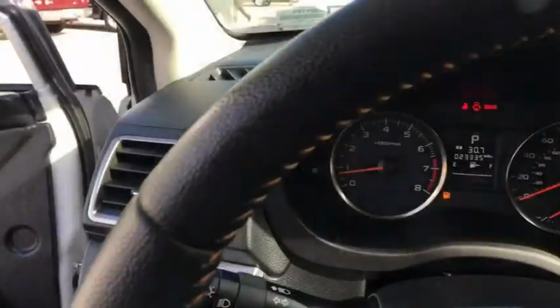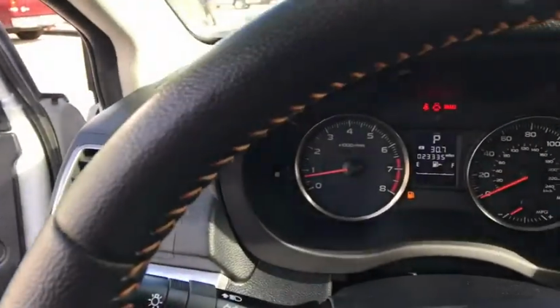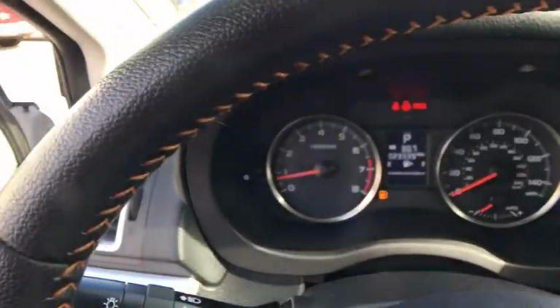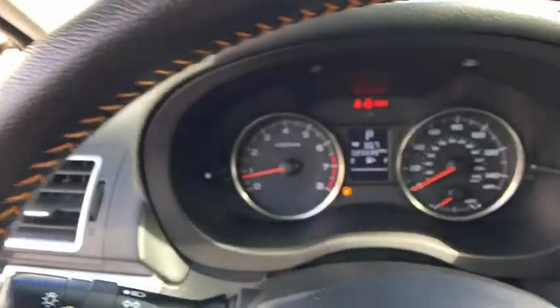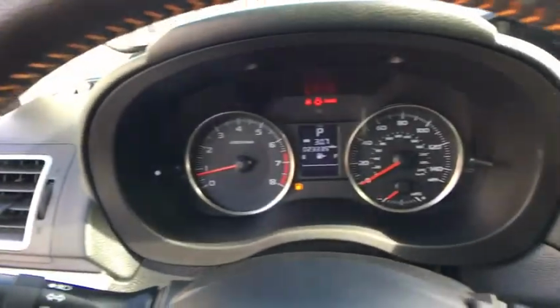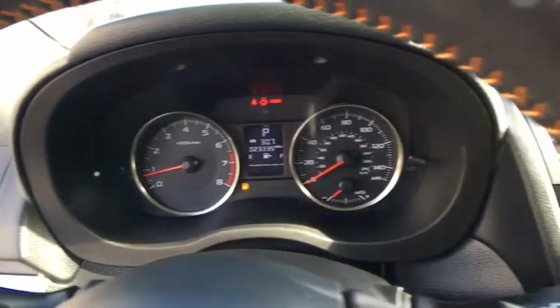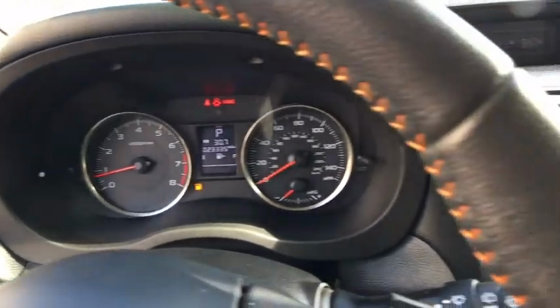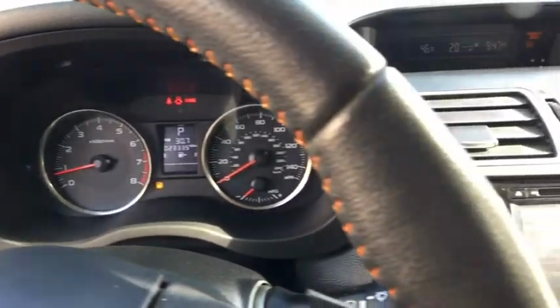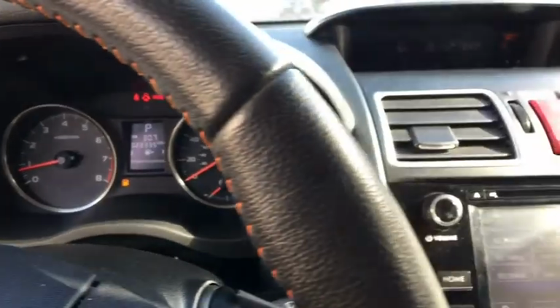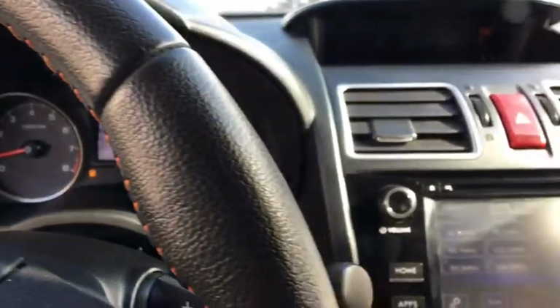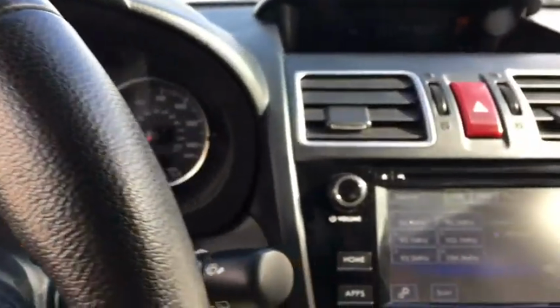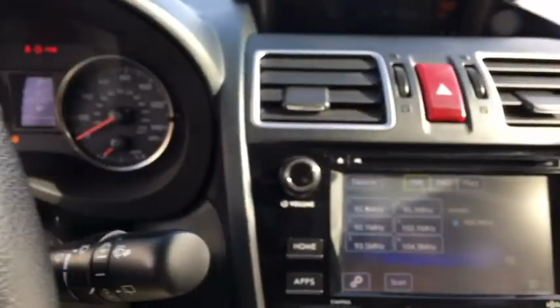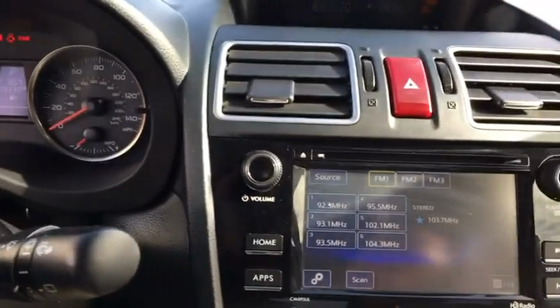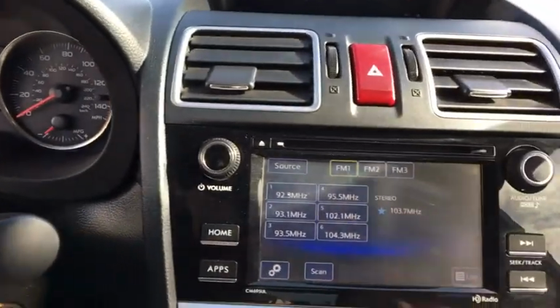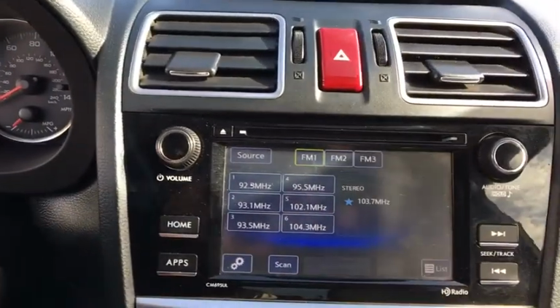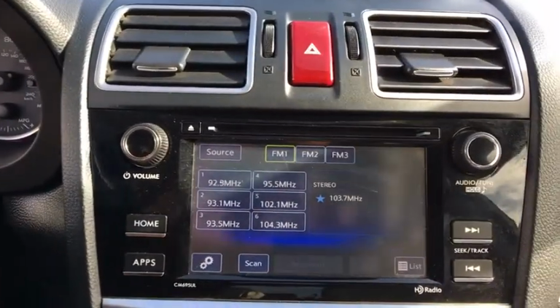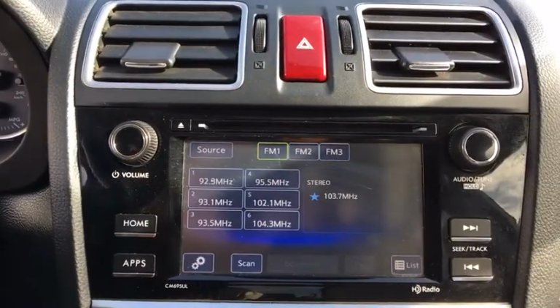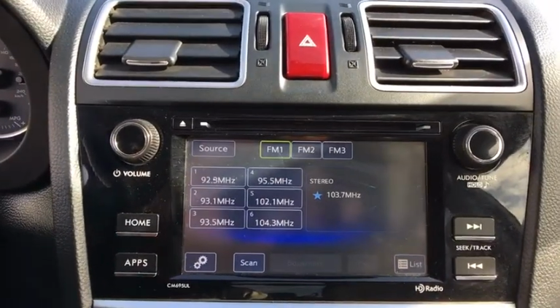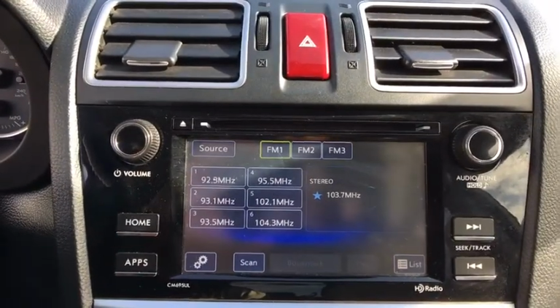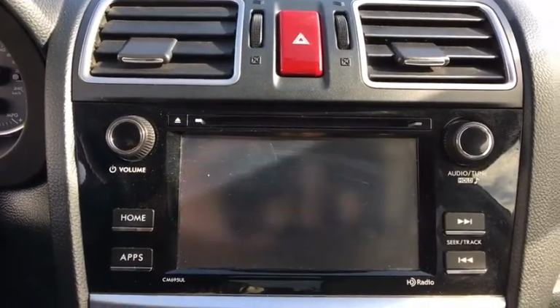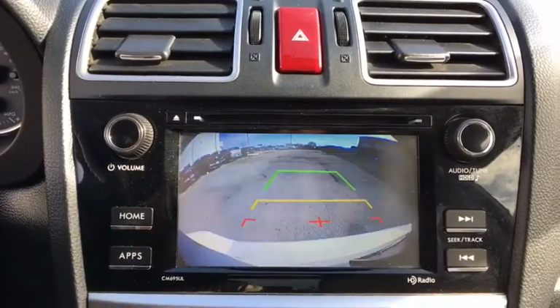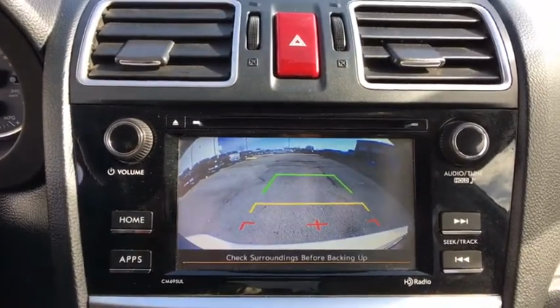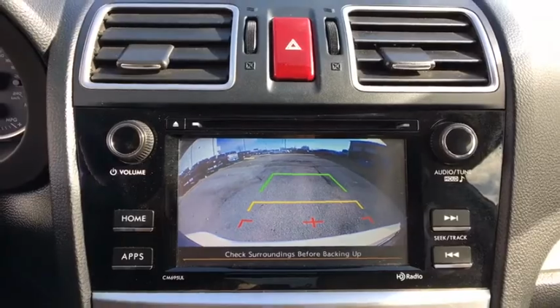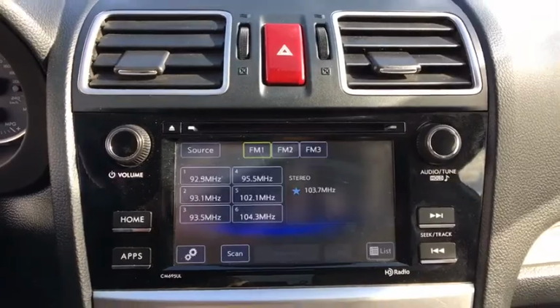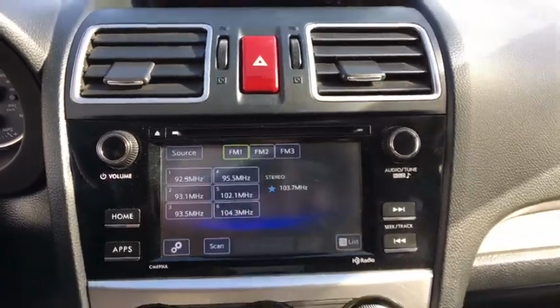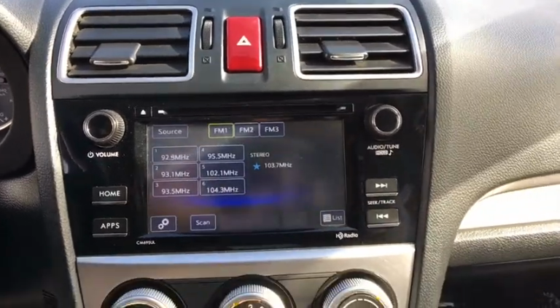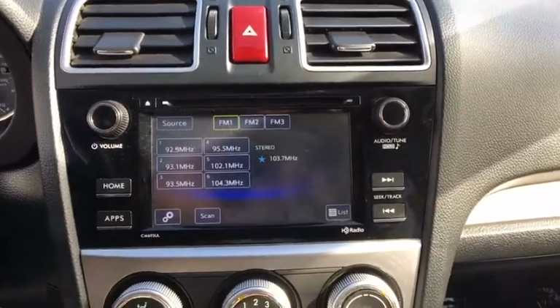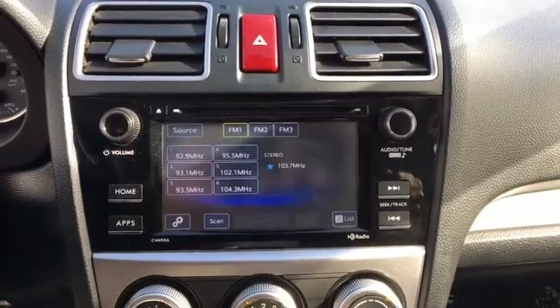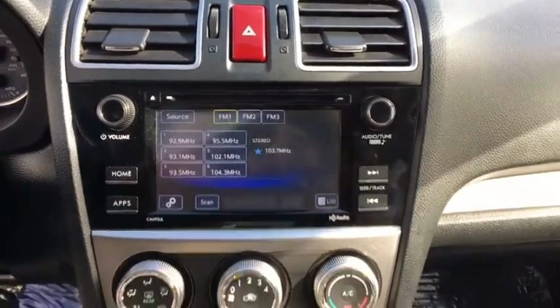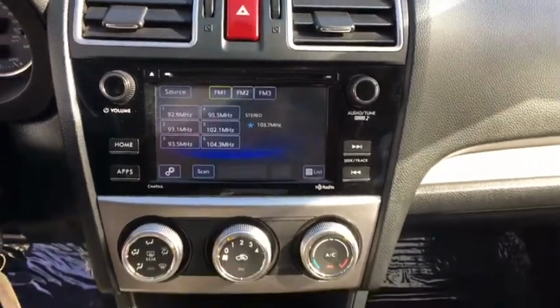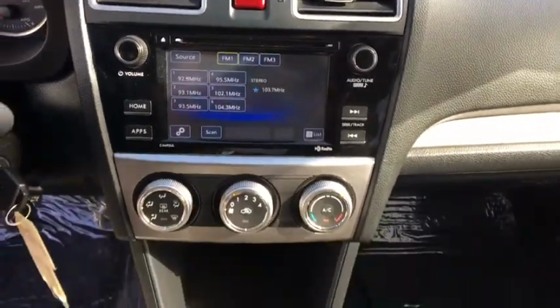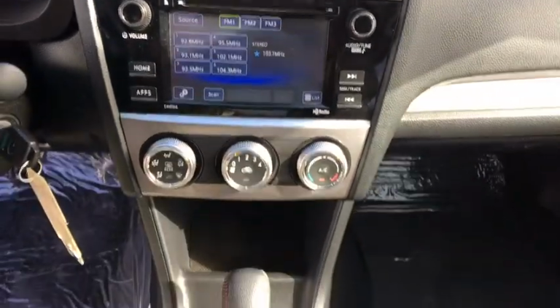Fog lights, trip computer, heated front seats, panic alarm, brake assist, remote keyless entry, tachometer, tilt steering wheel, rear view camera.